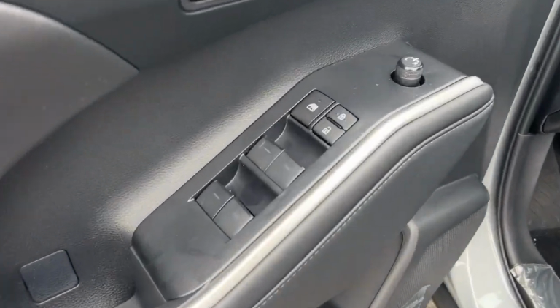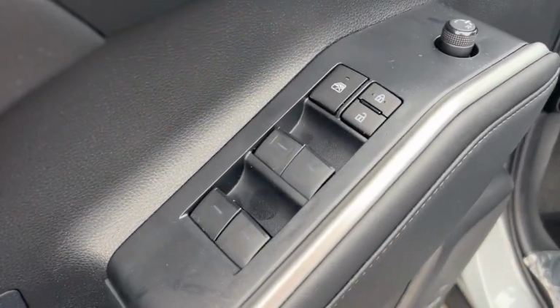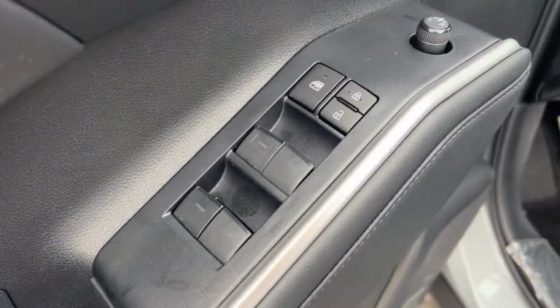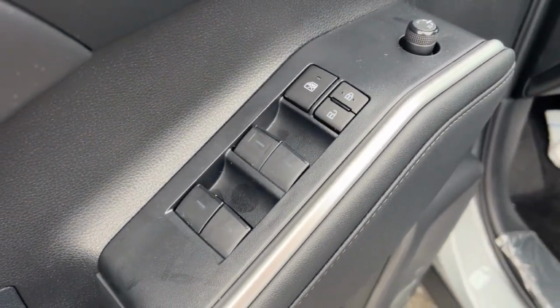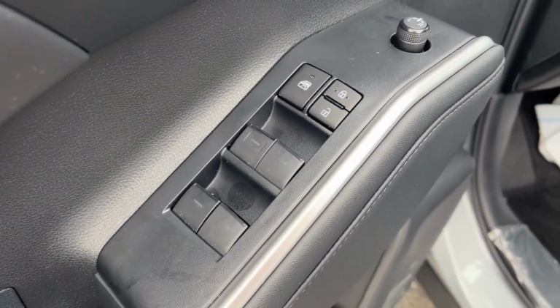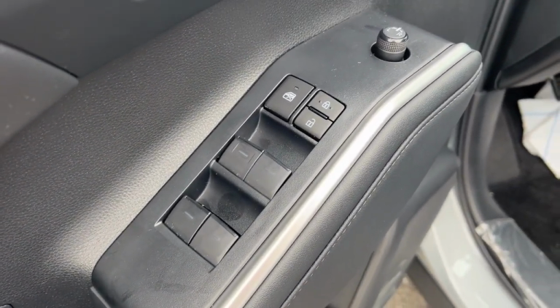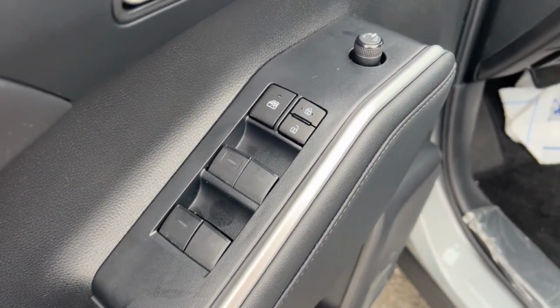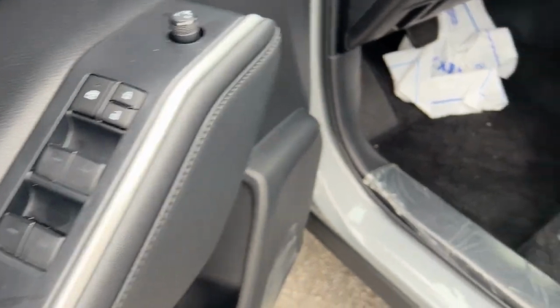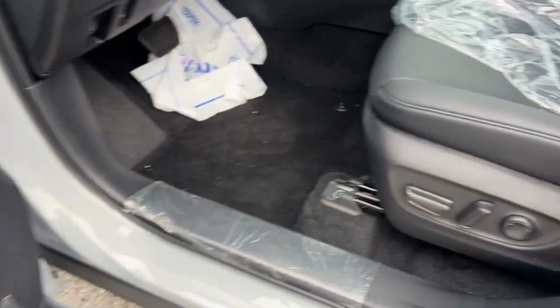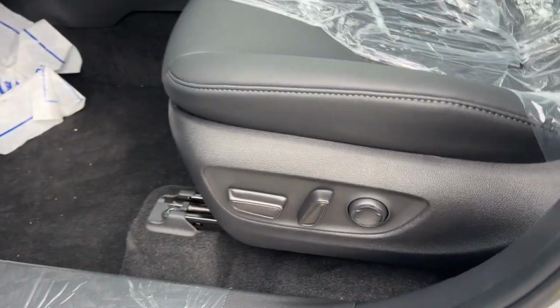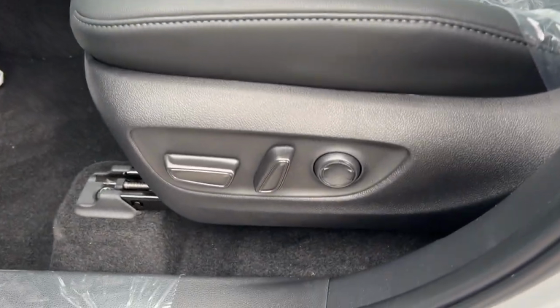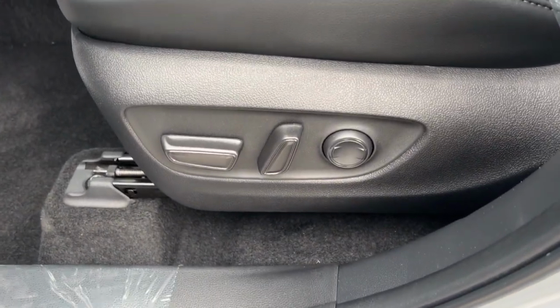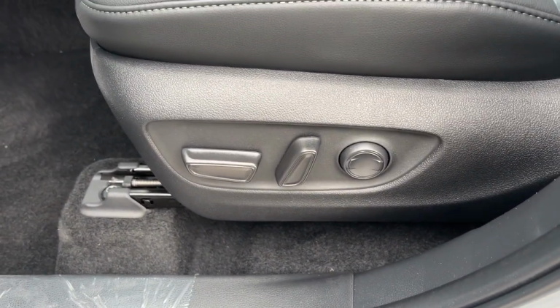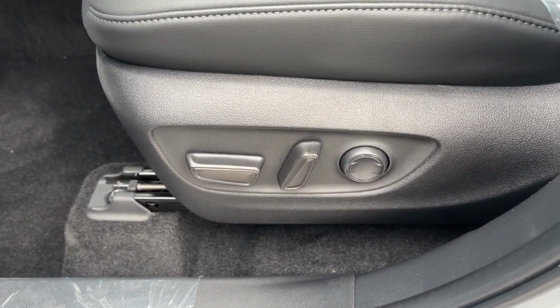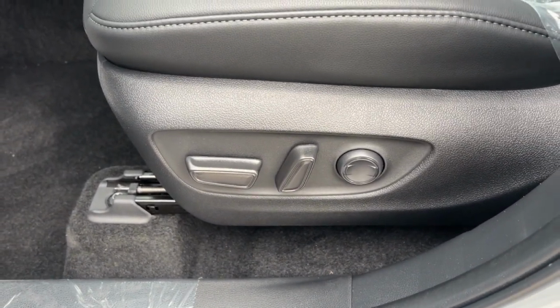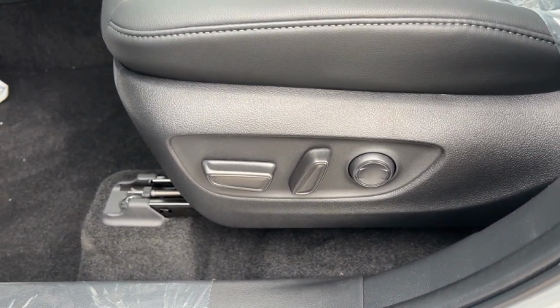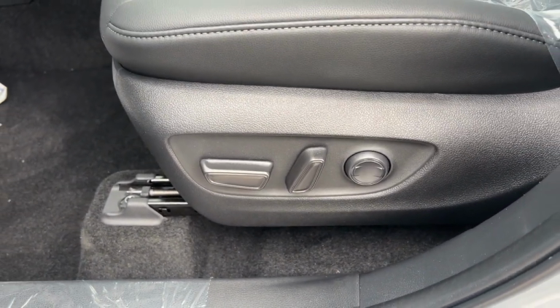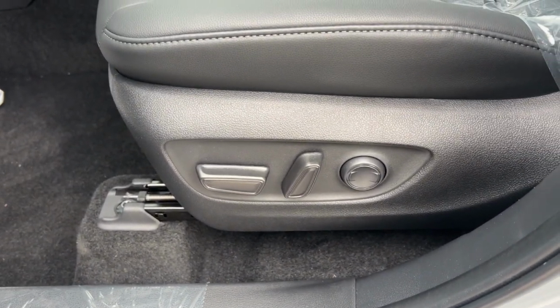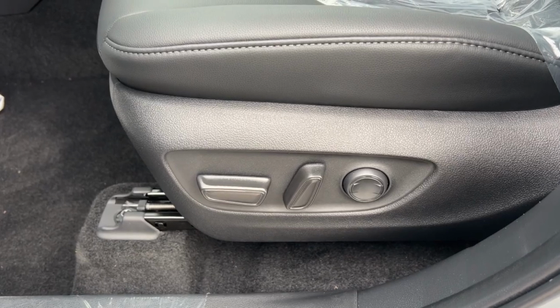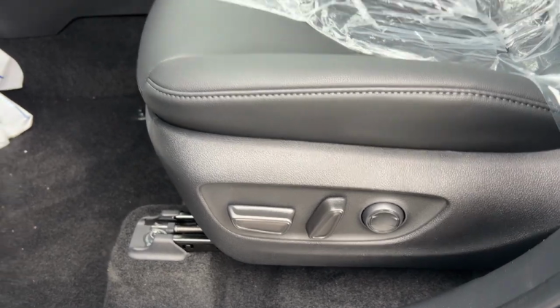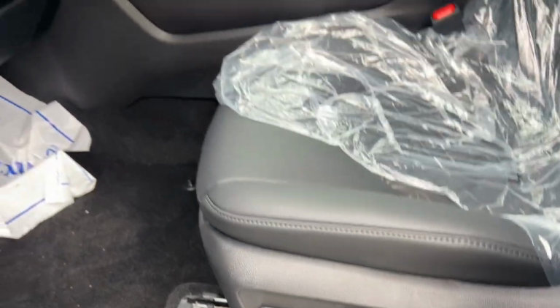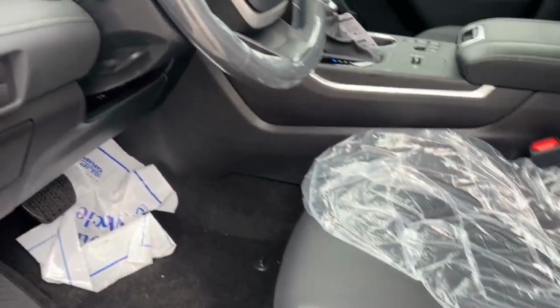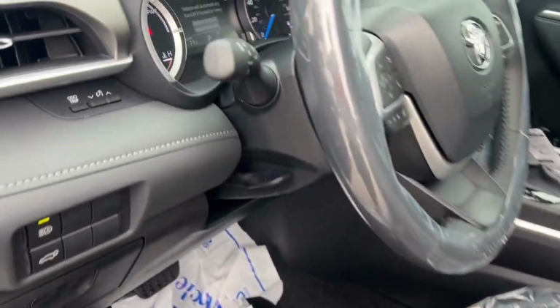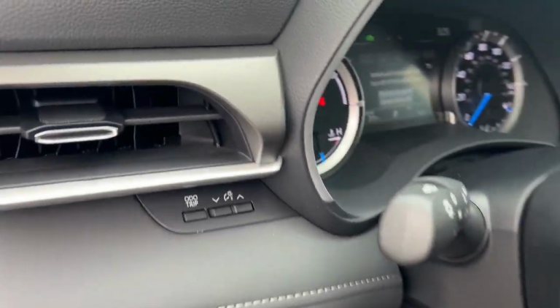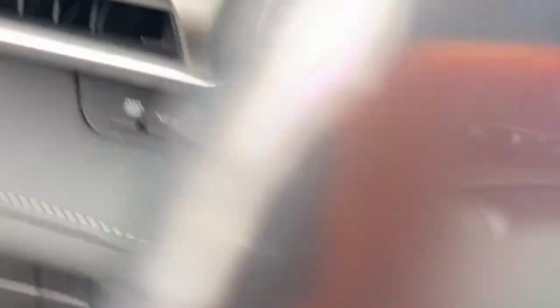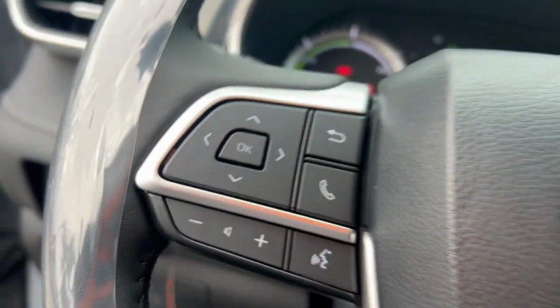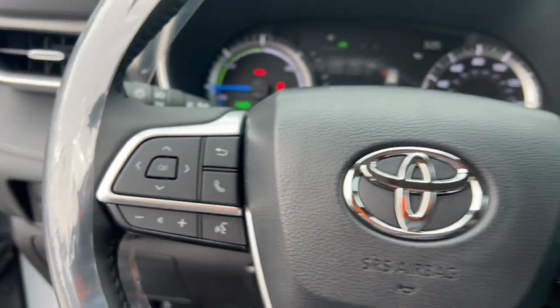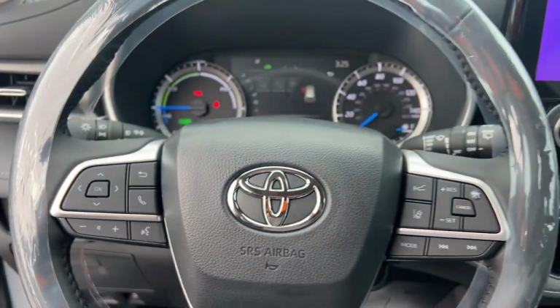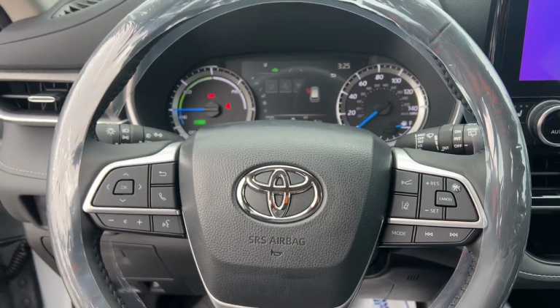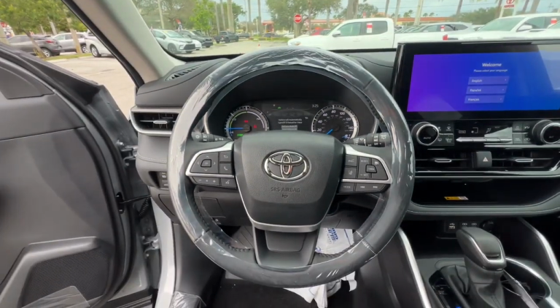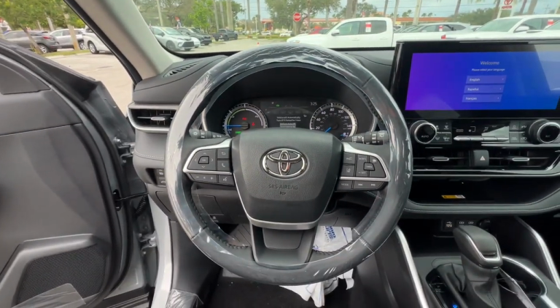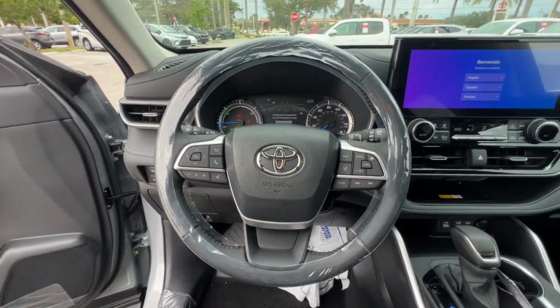These are just some of the great options this vehicle comes with: moonroof, keyless entry, backup camera, satellite radio, power passenger seat, power liftgate, heated mirrors, fog lamps, dual-zone AC, and rear AC.